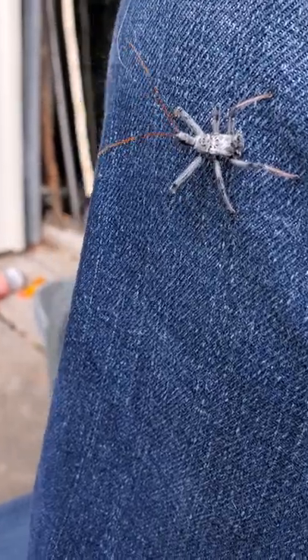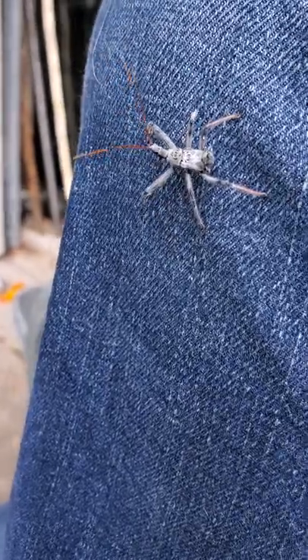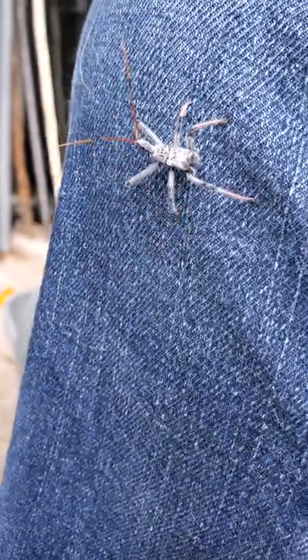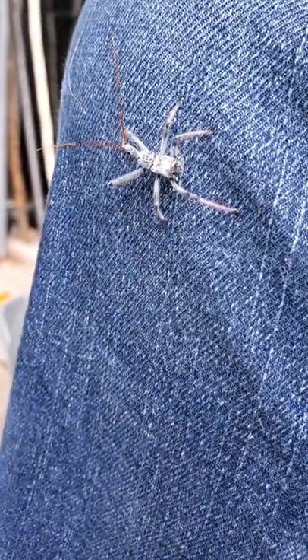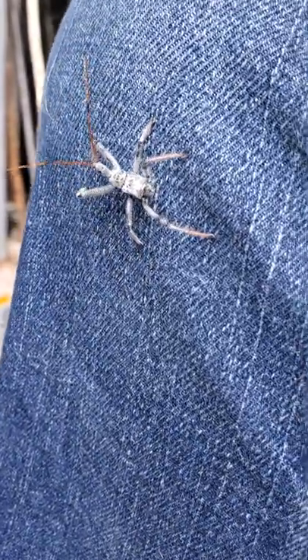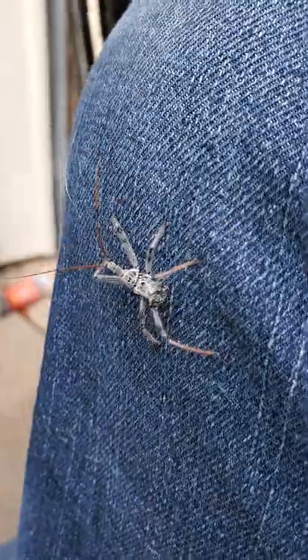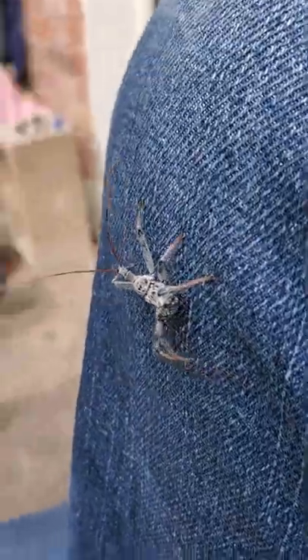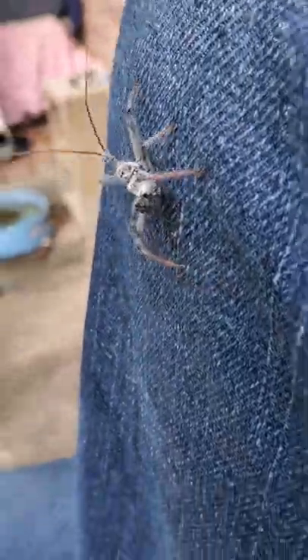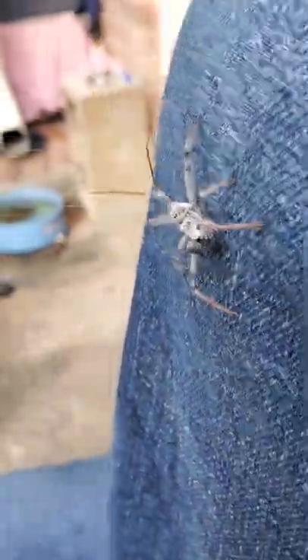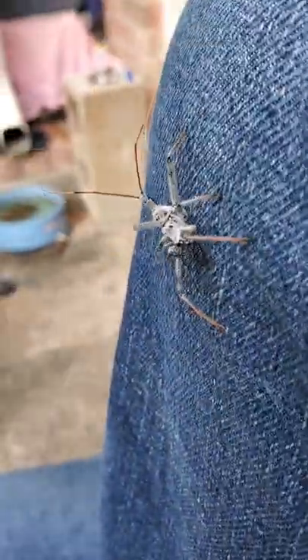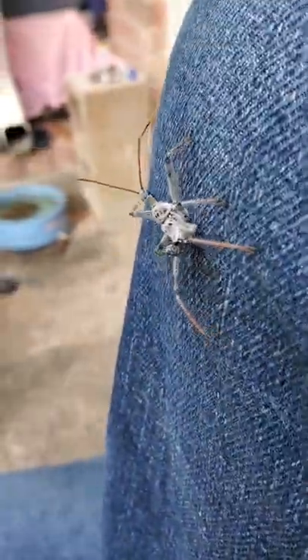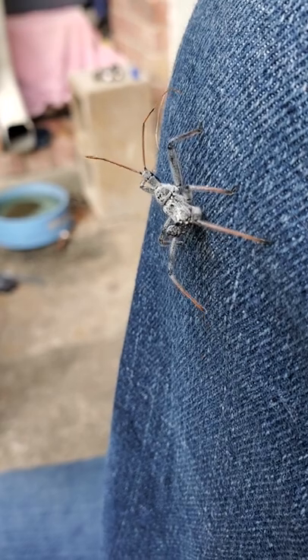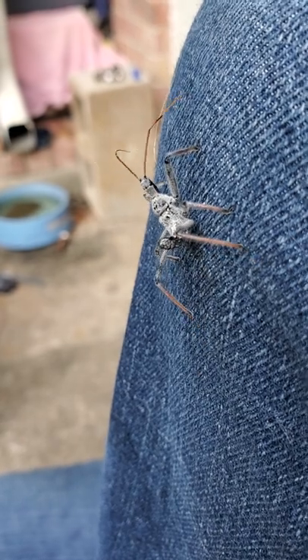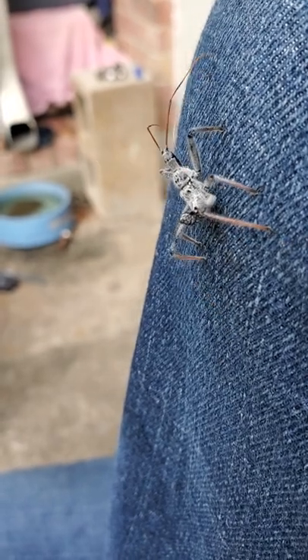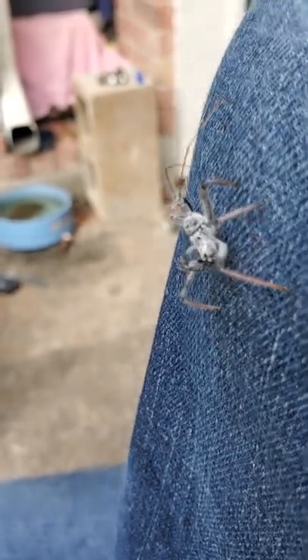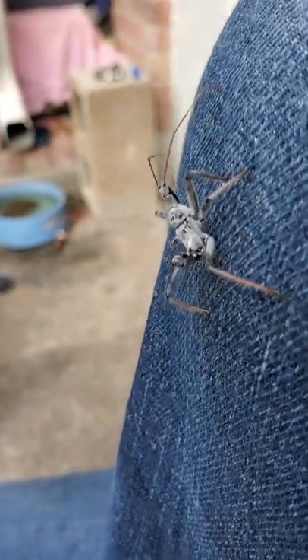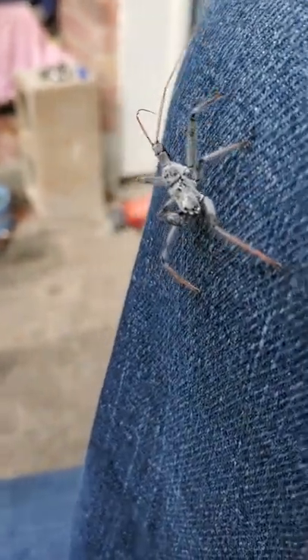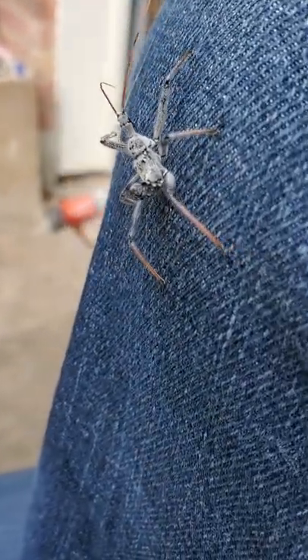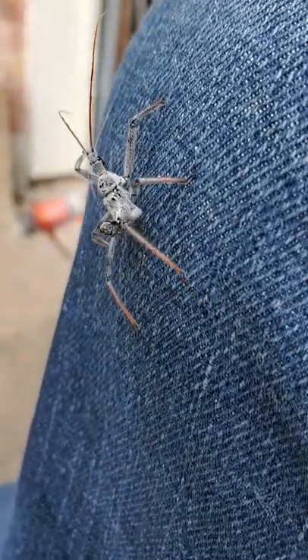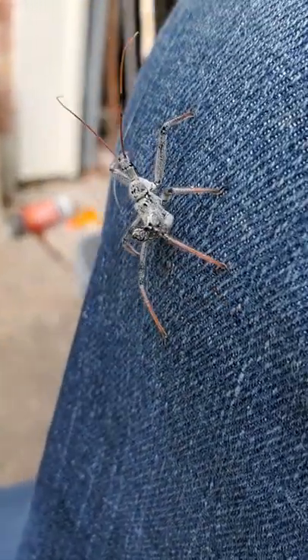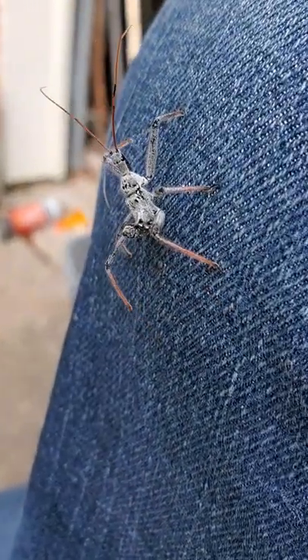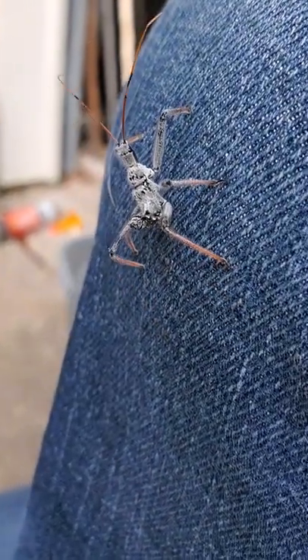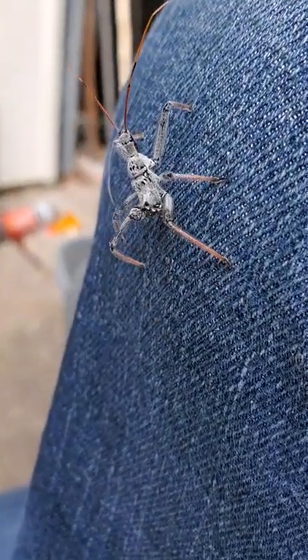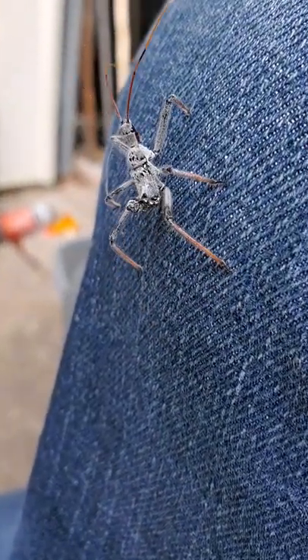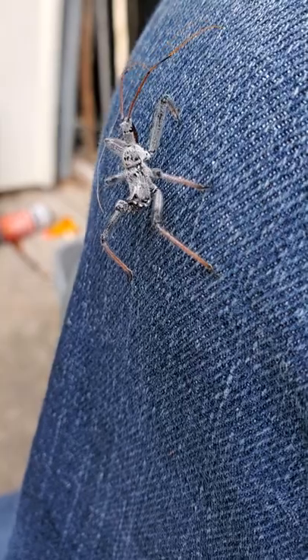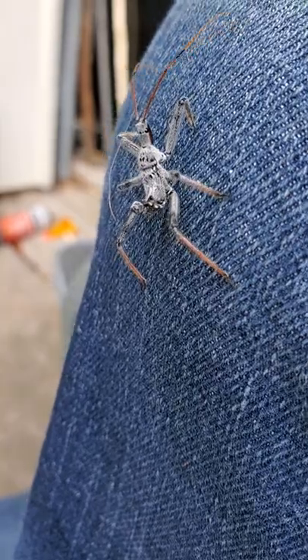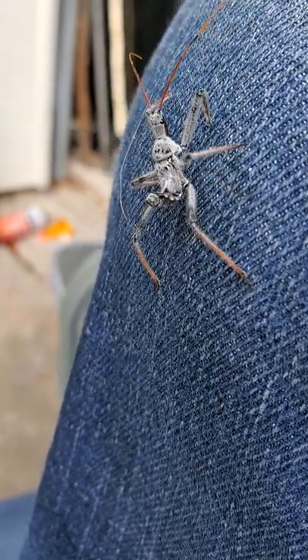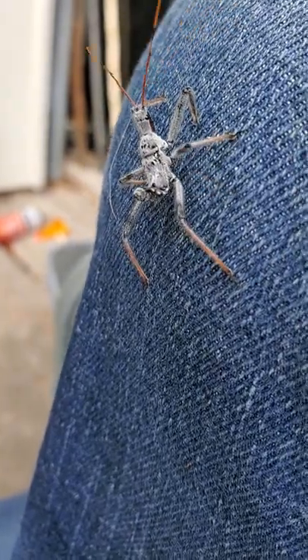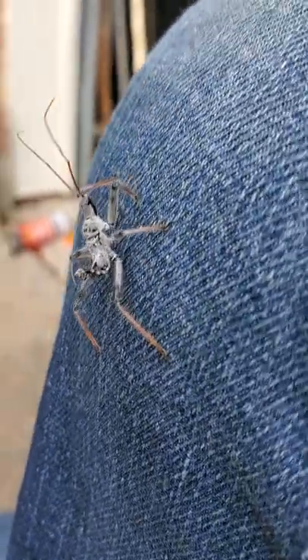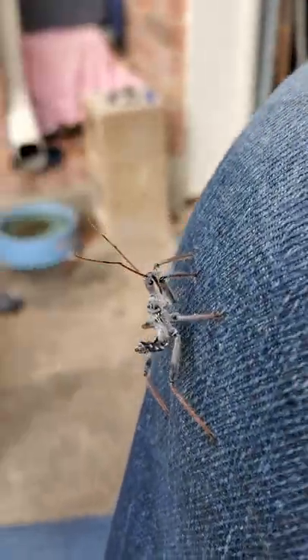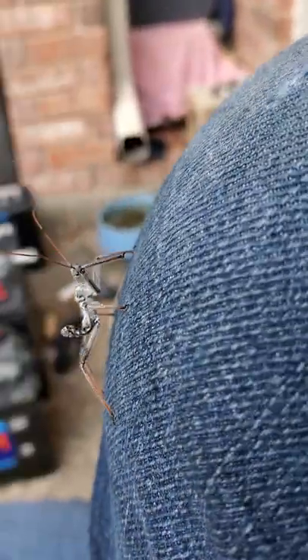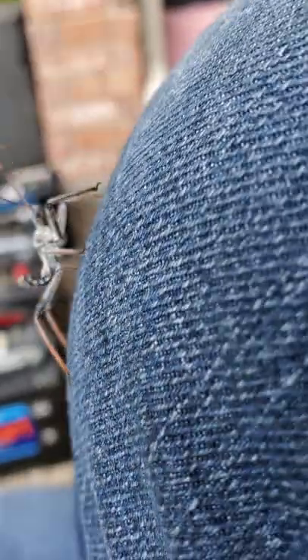This looks like a wheel bug nymph — it's an assassin bug. You can tell that it is an immature because it does not have fully developed wings yet.